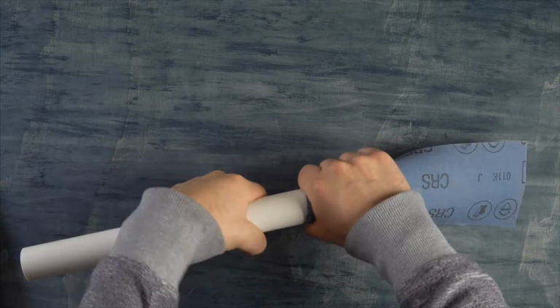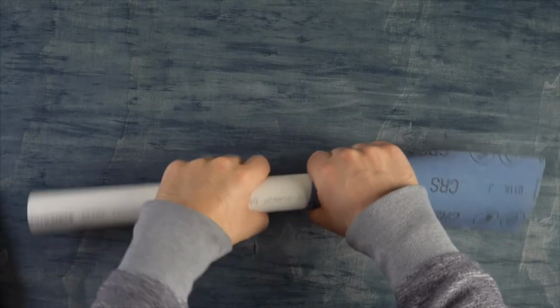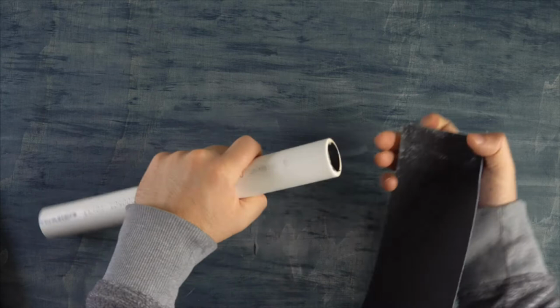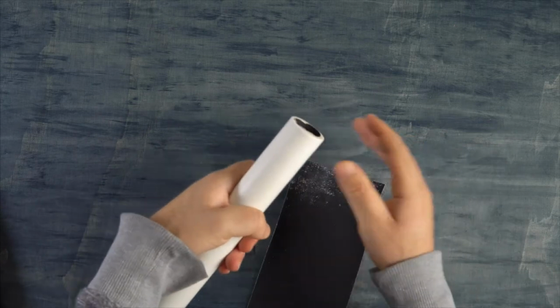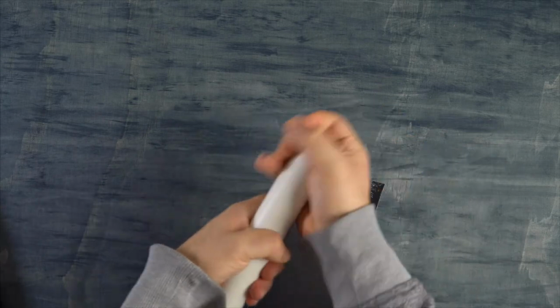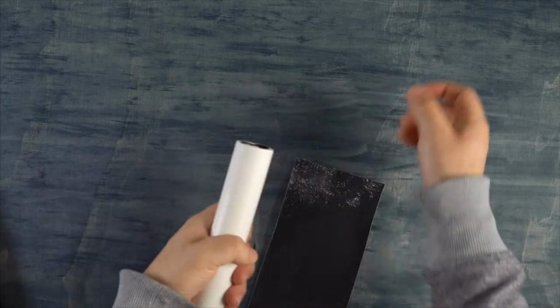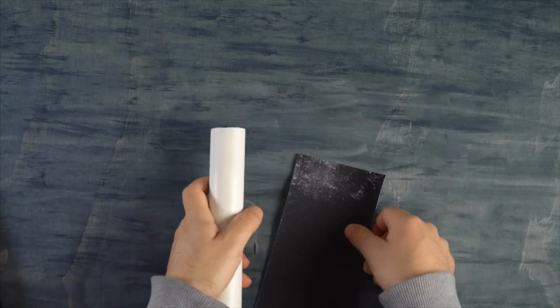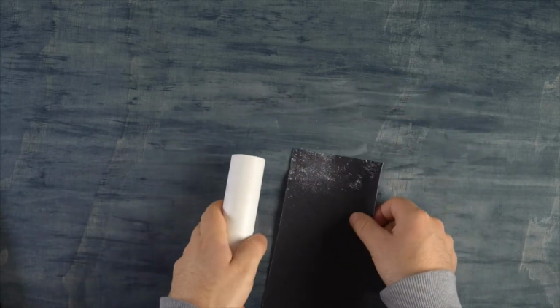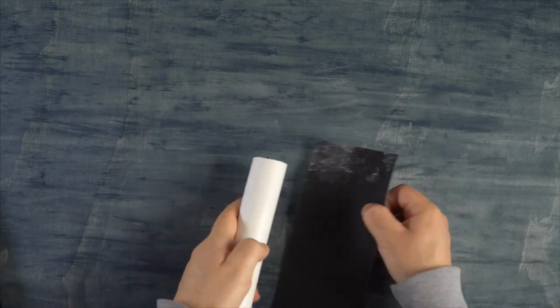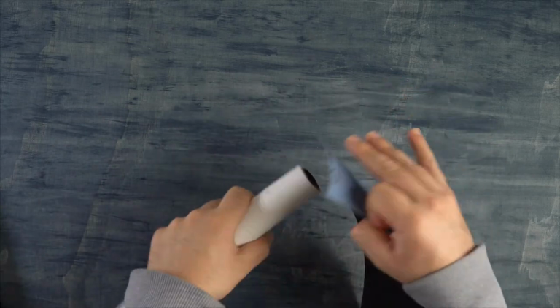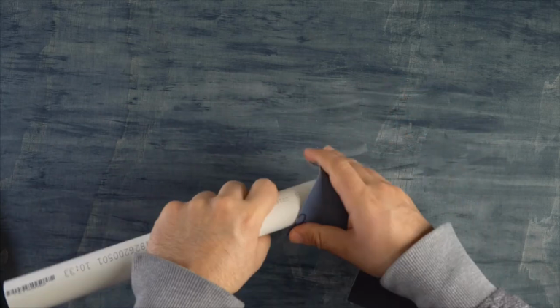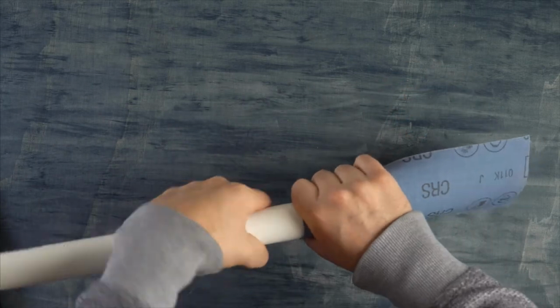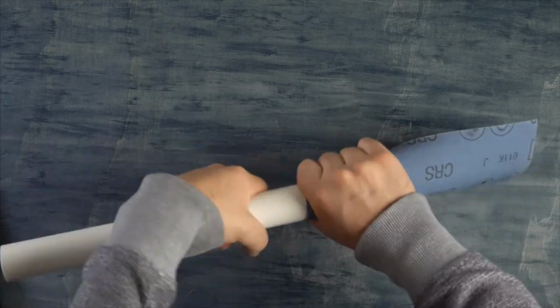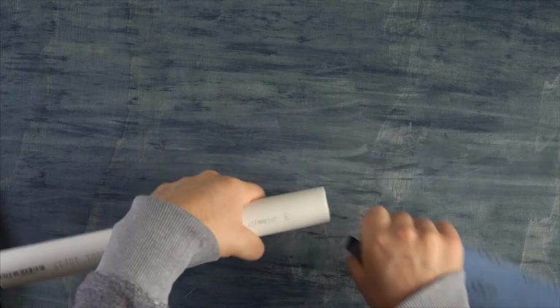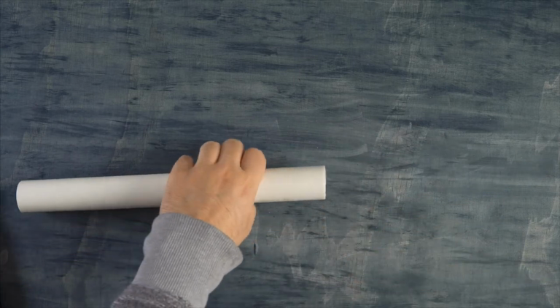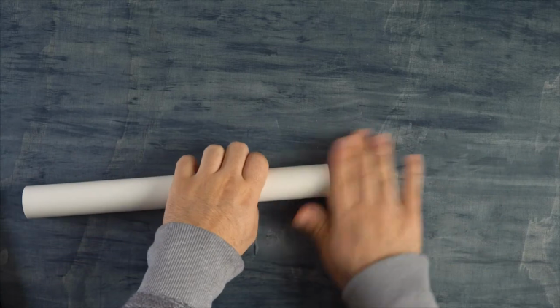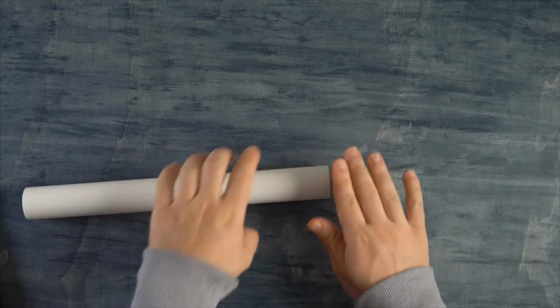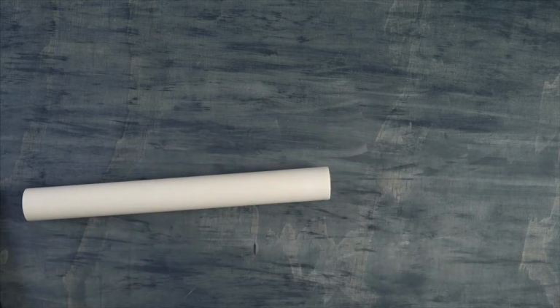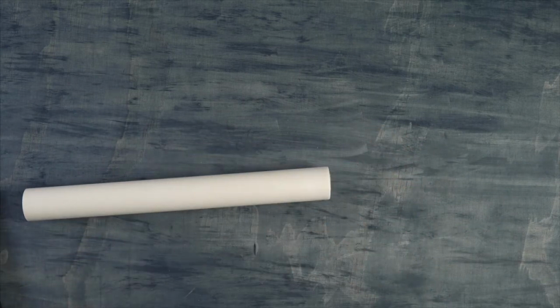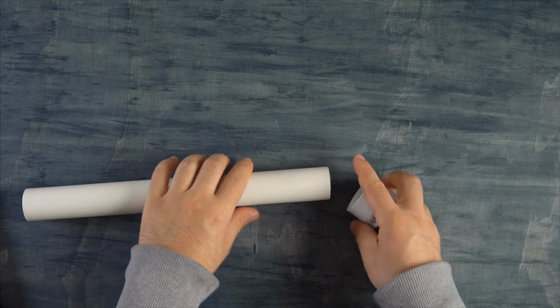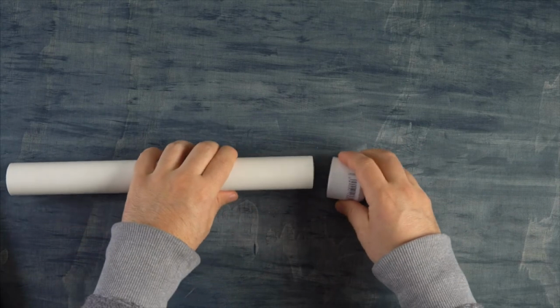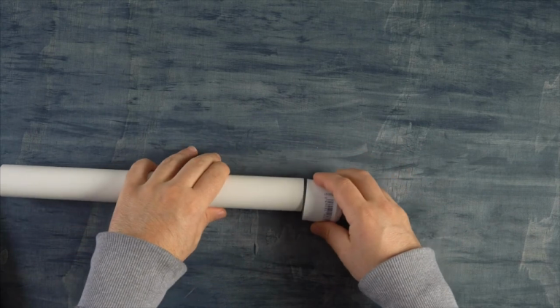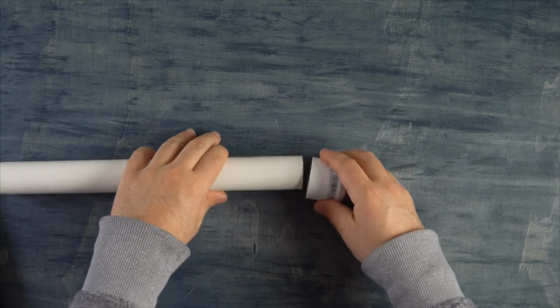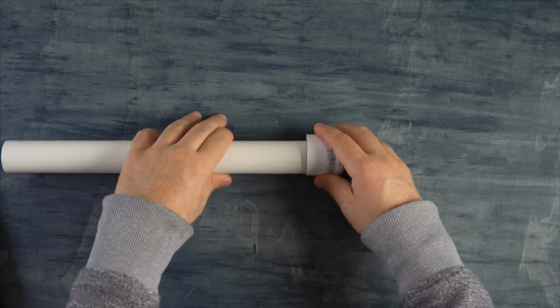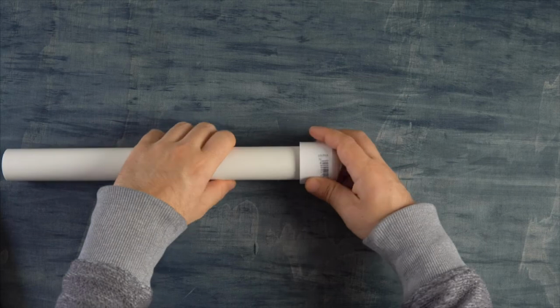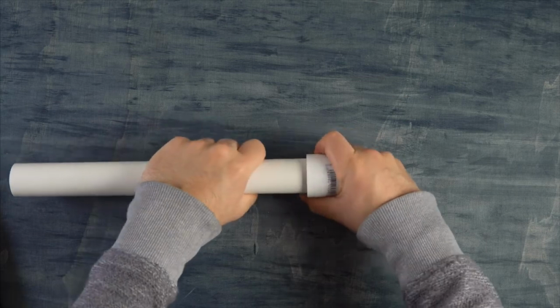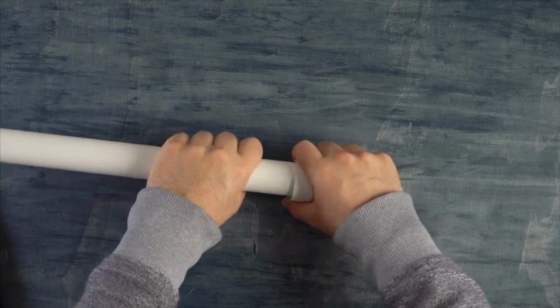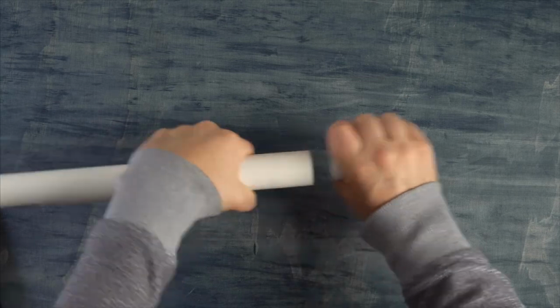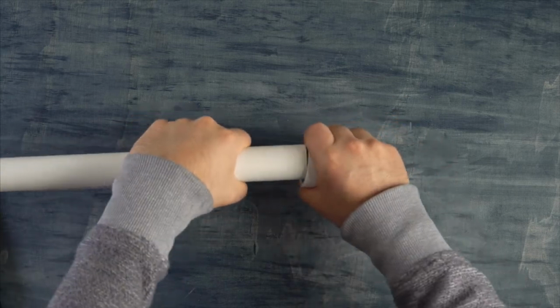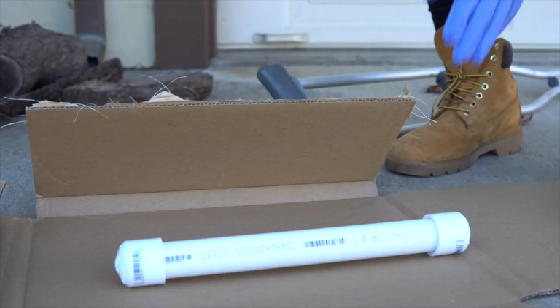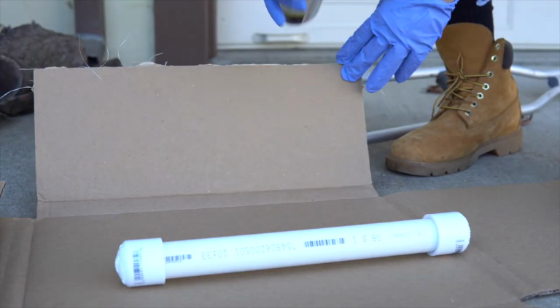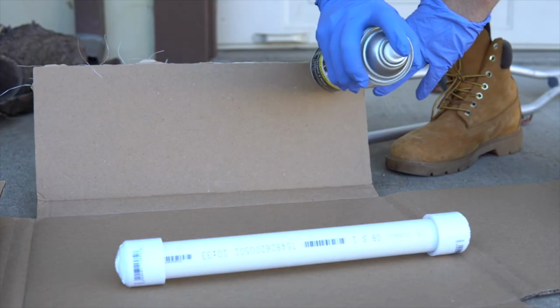The next thing we want to do is sand down a little bit of the PVC pipe, because these caps tend to be very snug and that makes them harder to pull out. I'm only going to sand down one end, and then I'll mark it to let me know which way to open it.